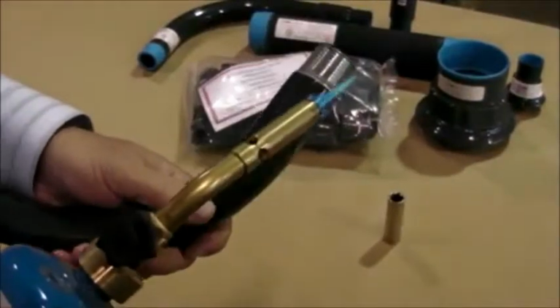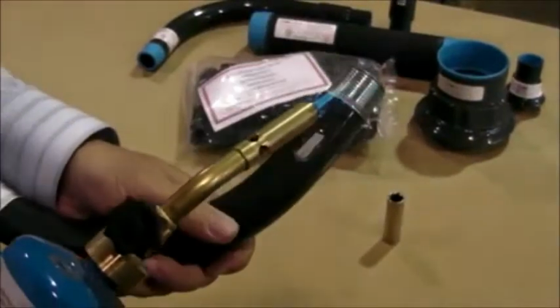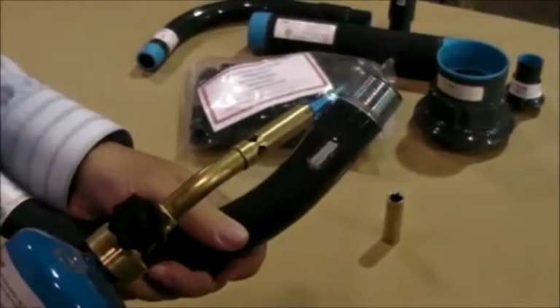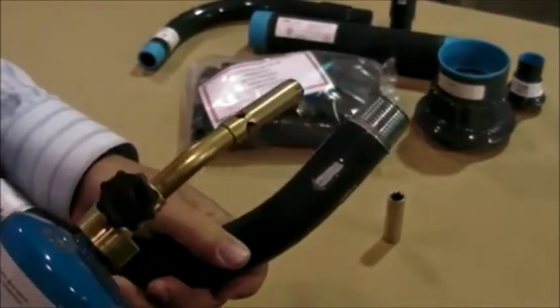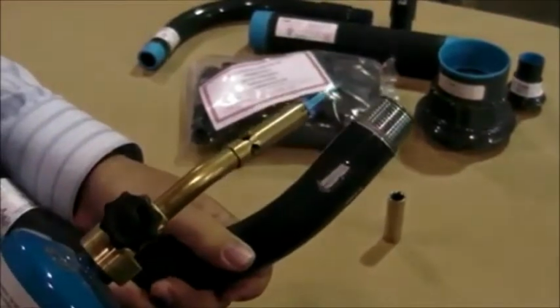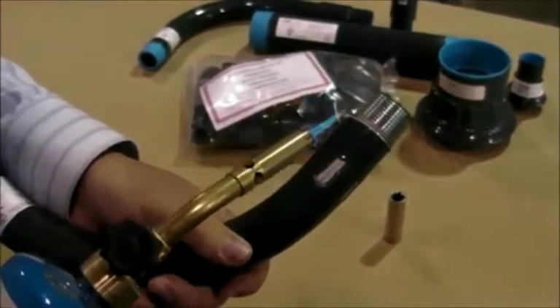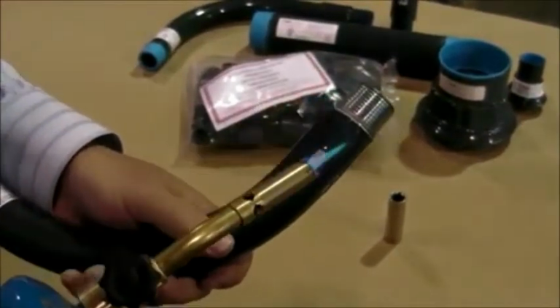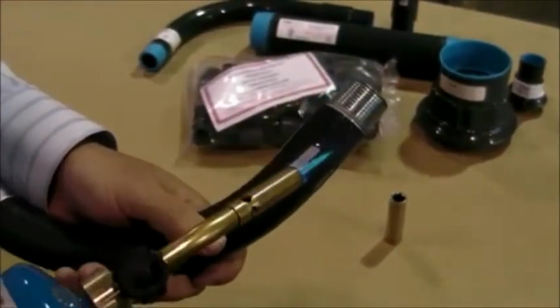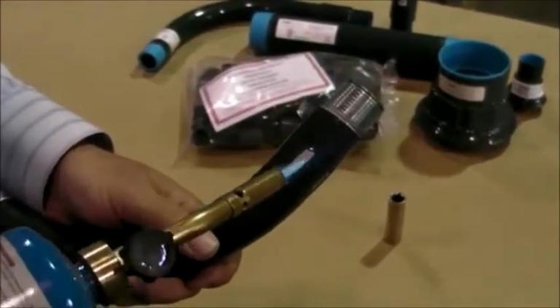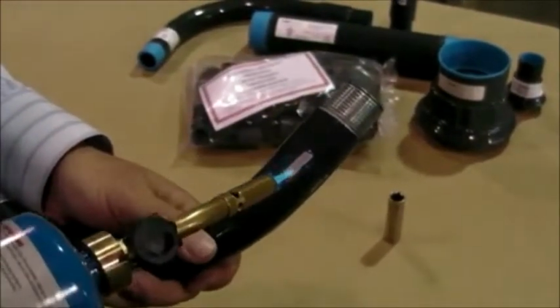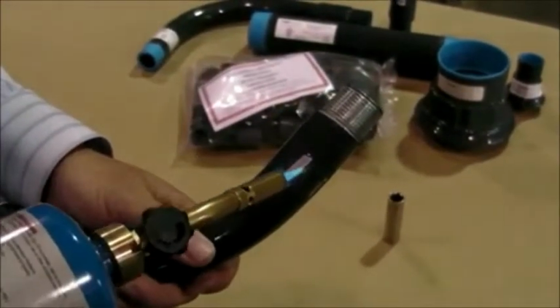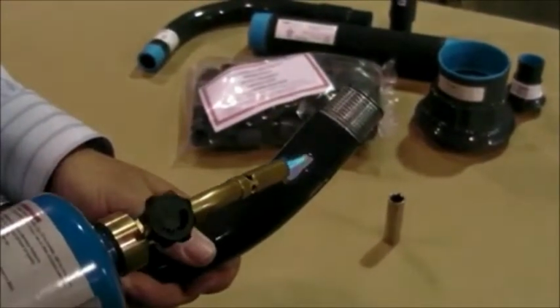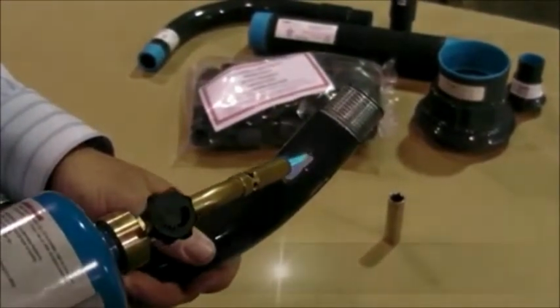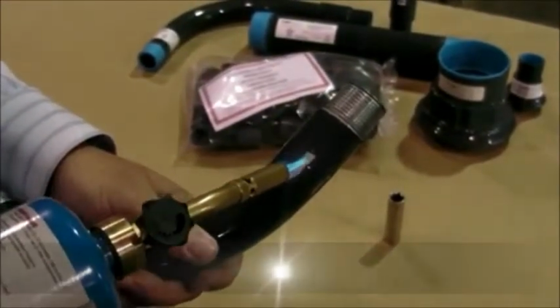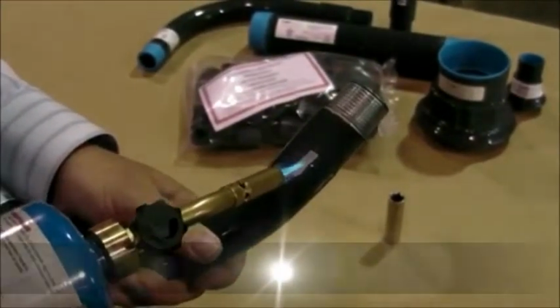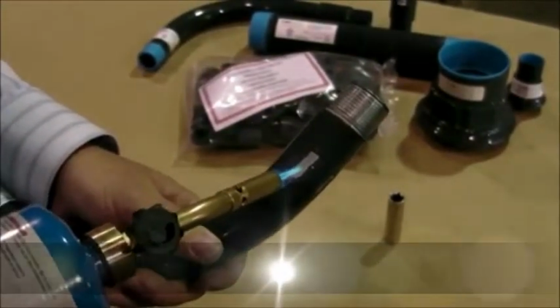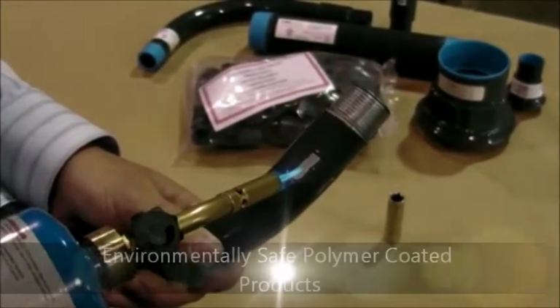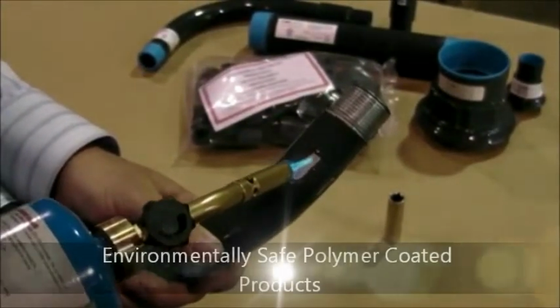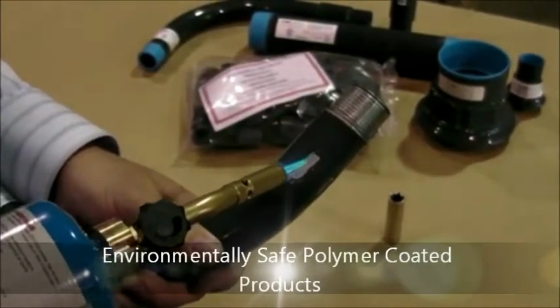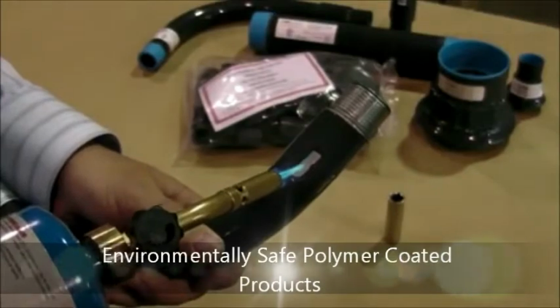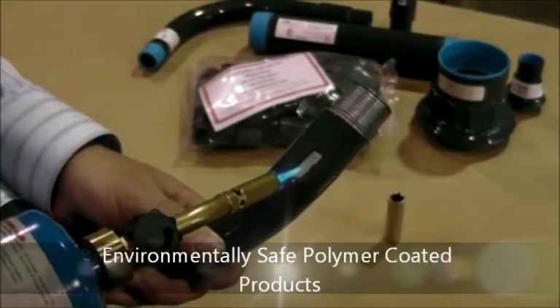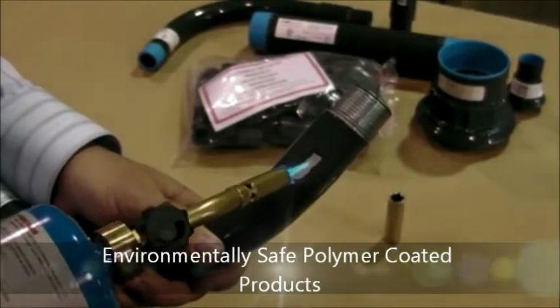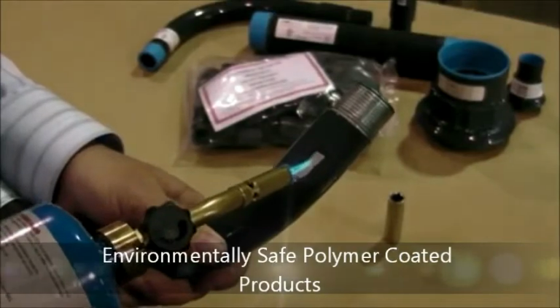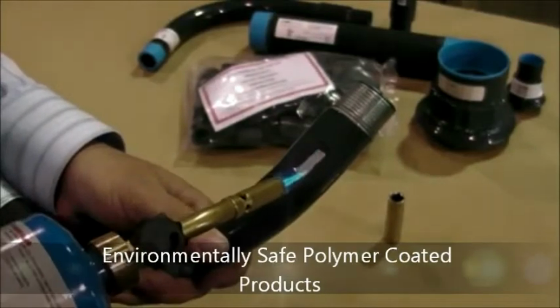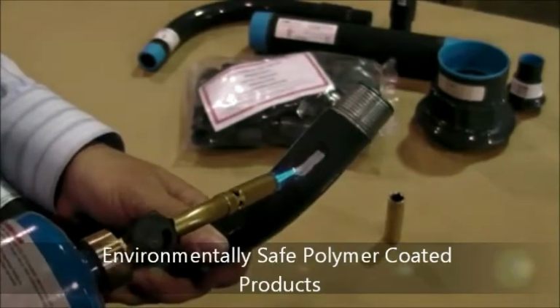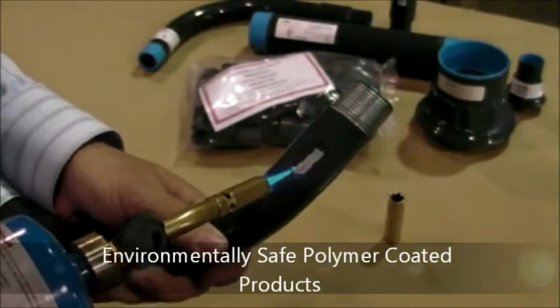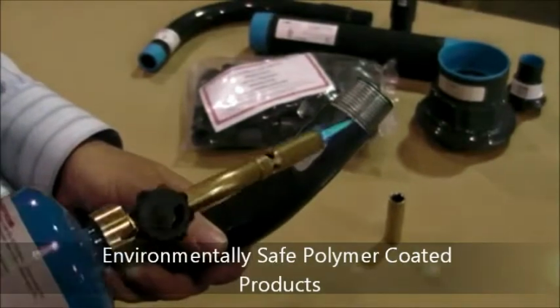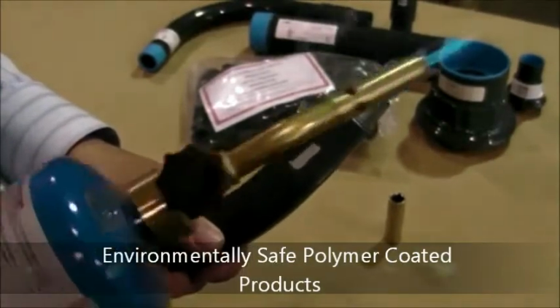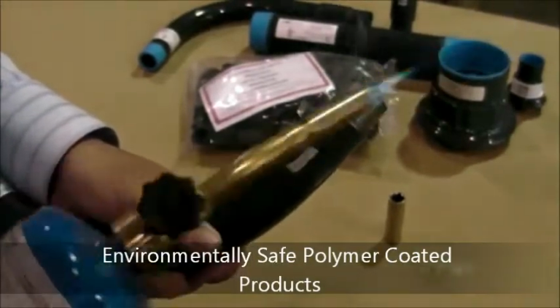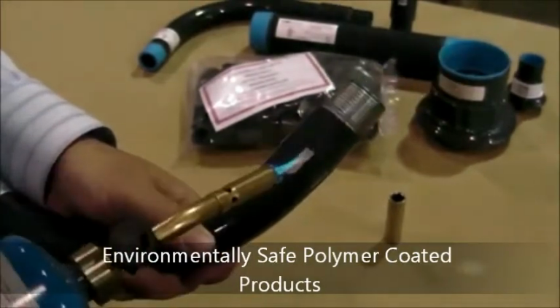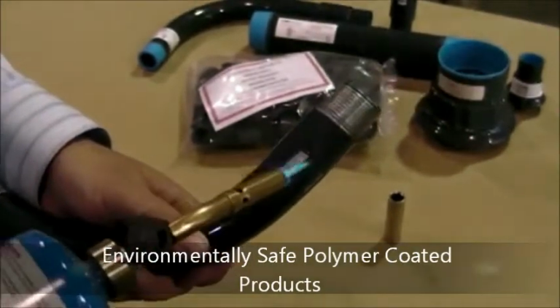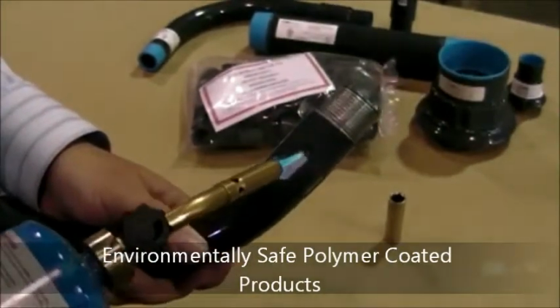Lift your torch and apply the tip of the blue flame directly to the exposed conduit to heat it up. This will only take 5 to 10 seconds.